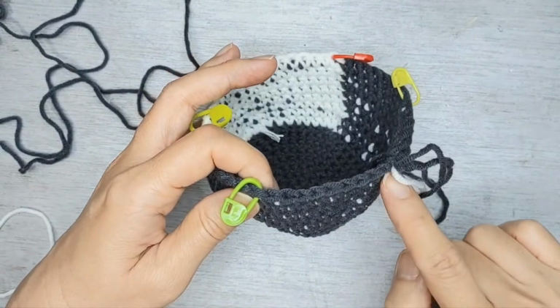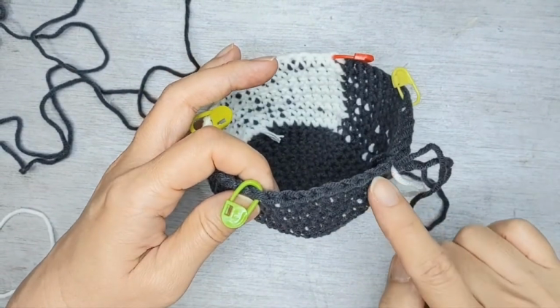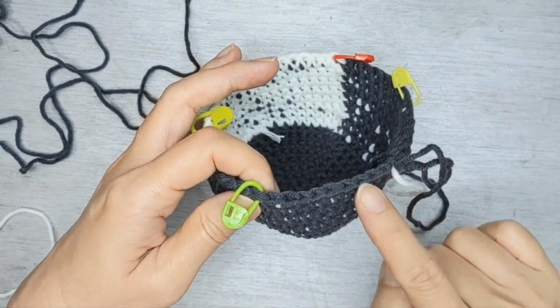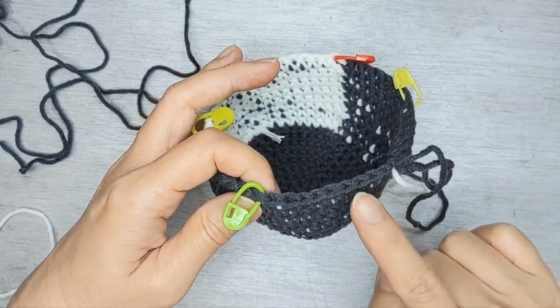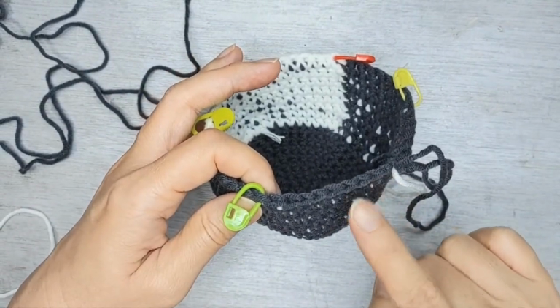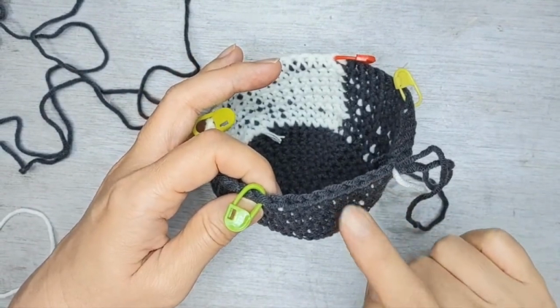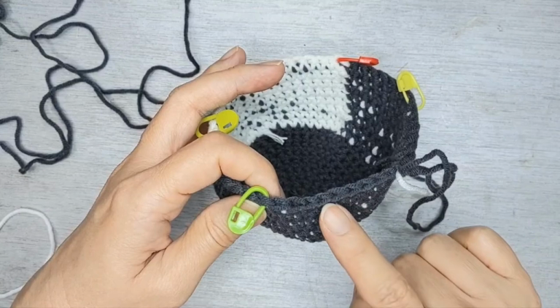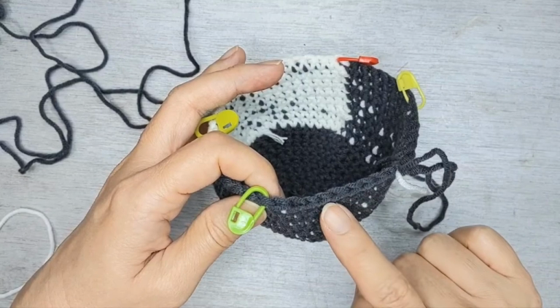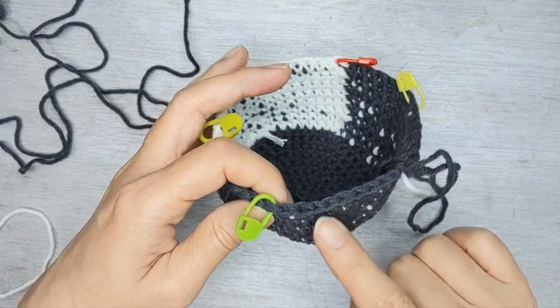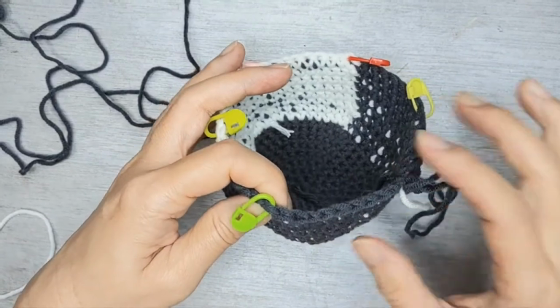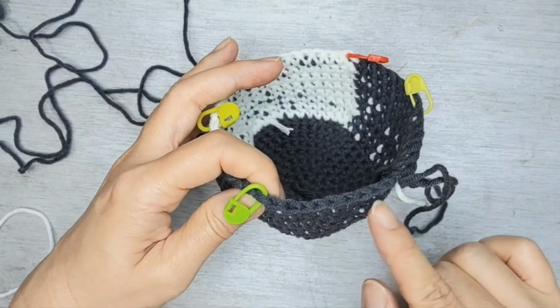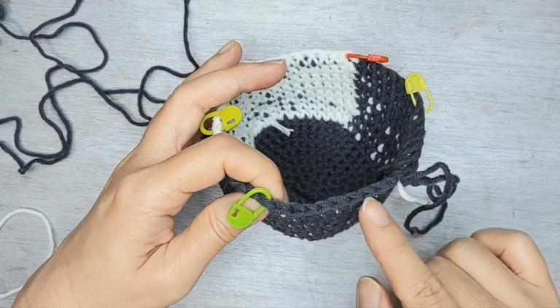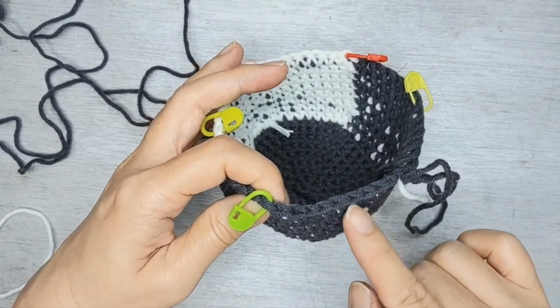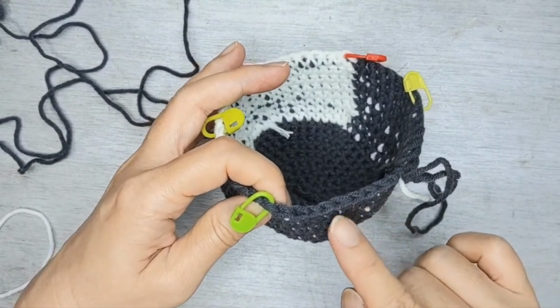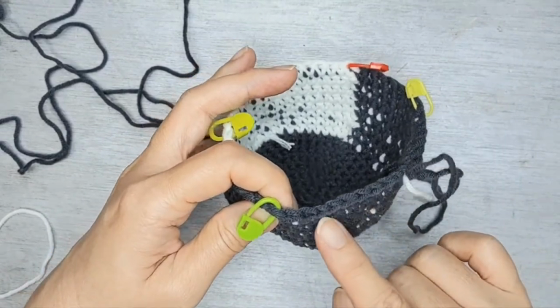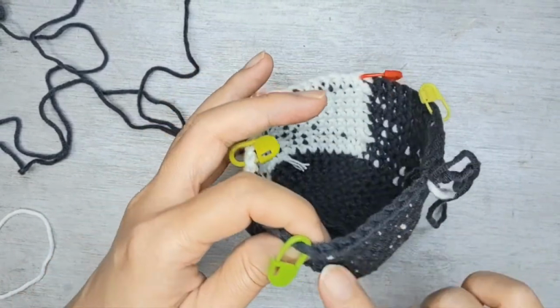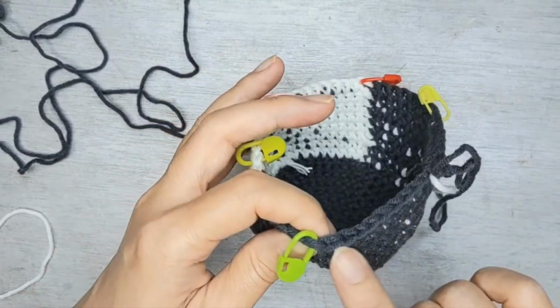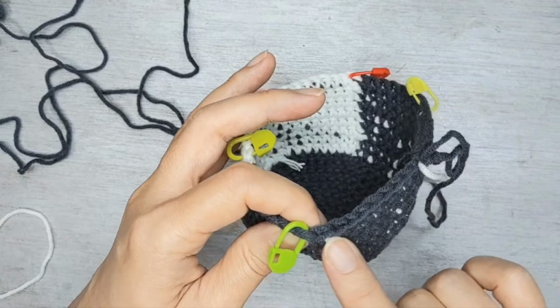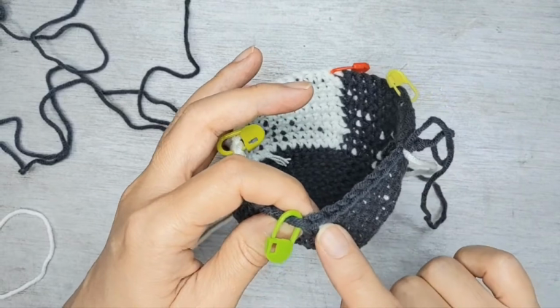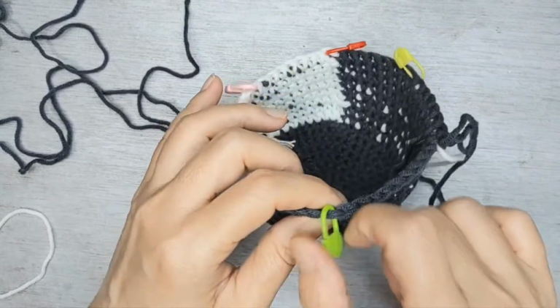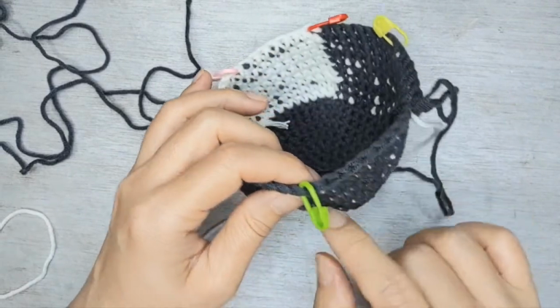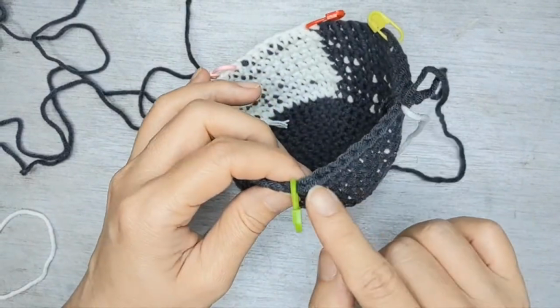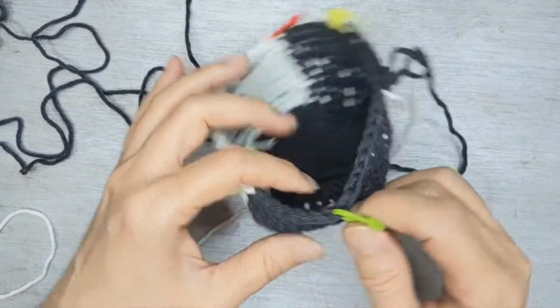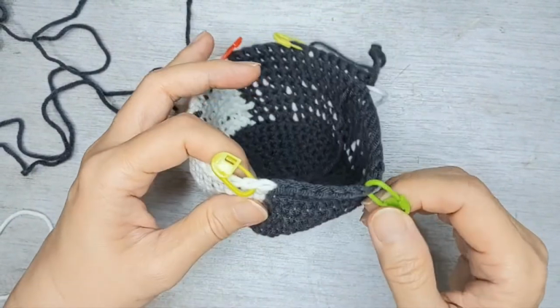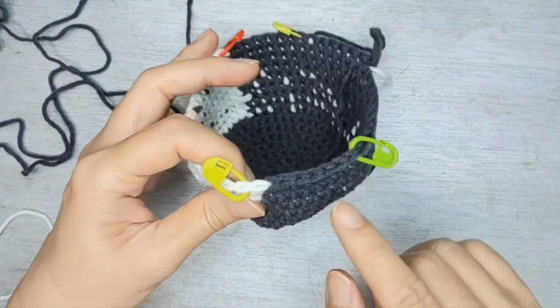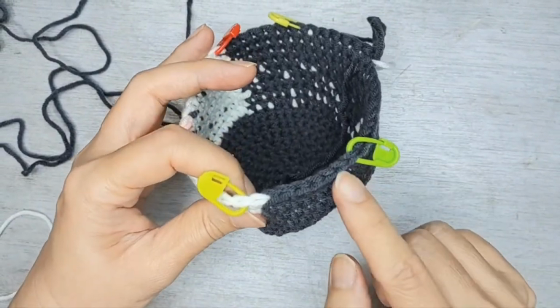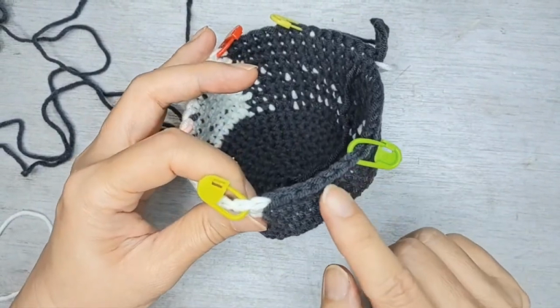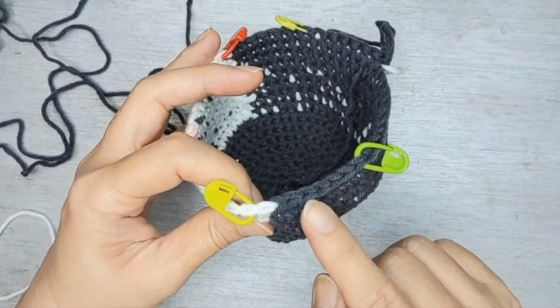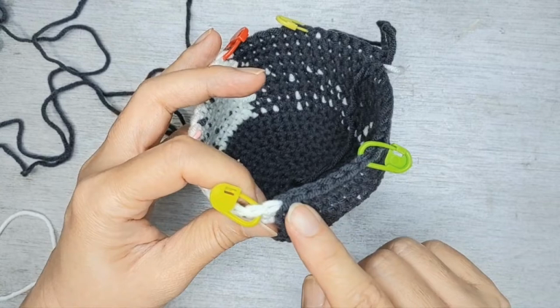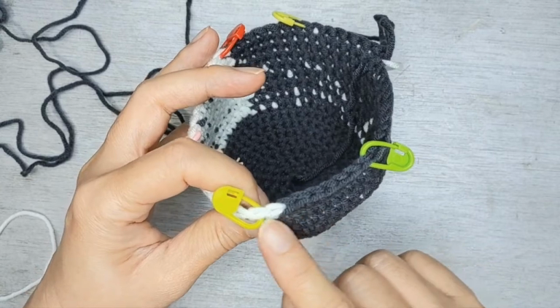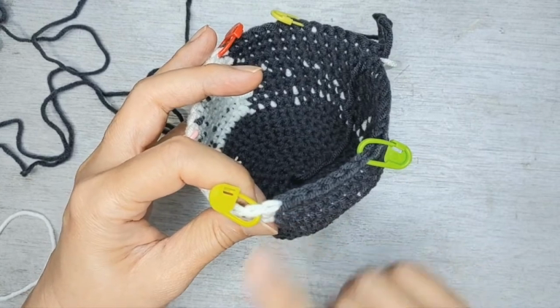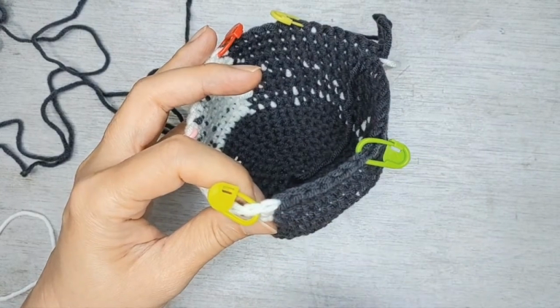So one, two, three, four, five, six and a decrease — that's a two together. And one, two, three, four, five, six and a two together.